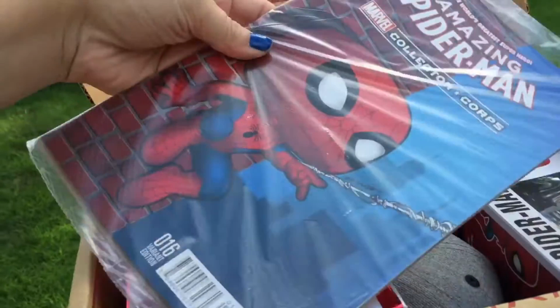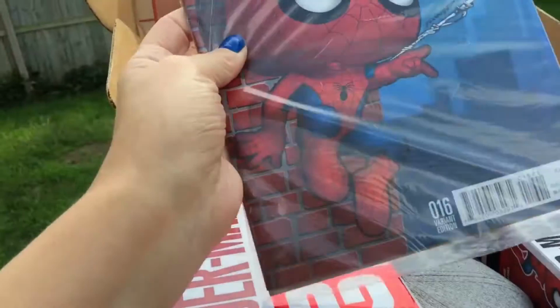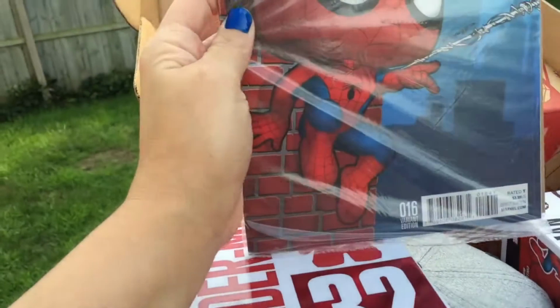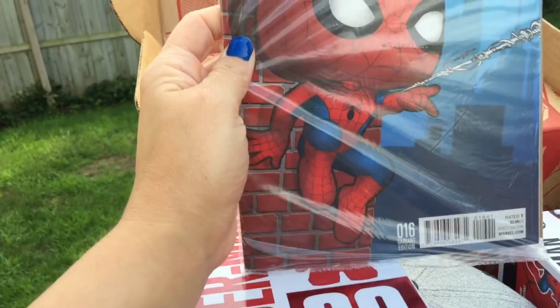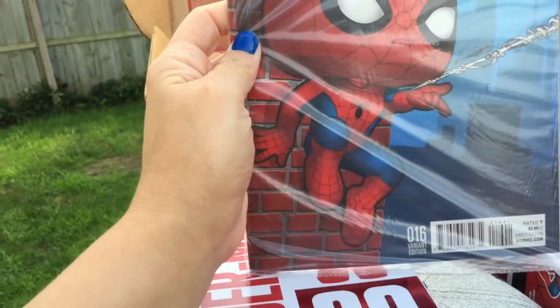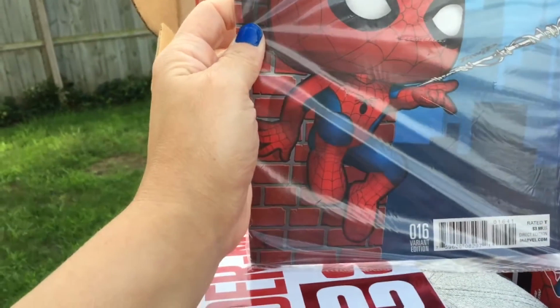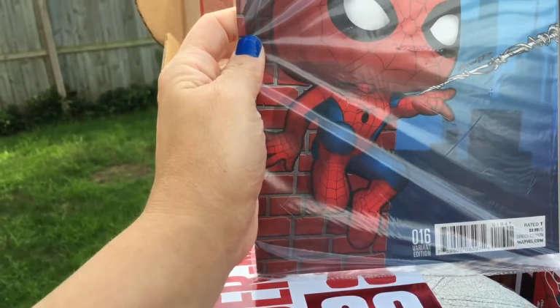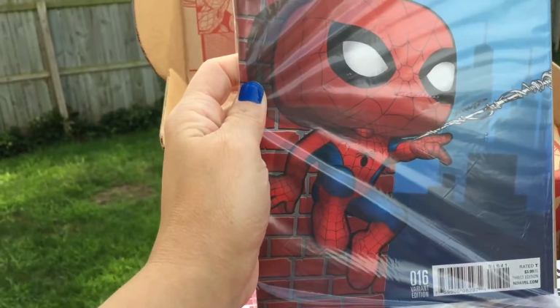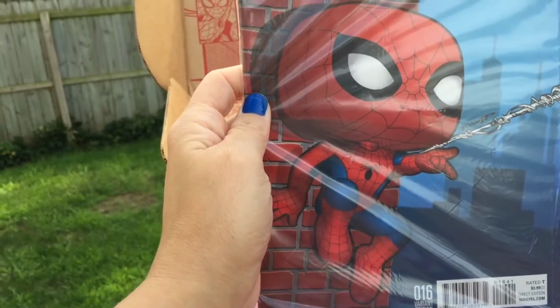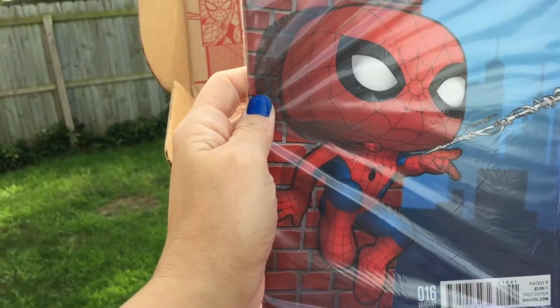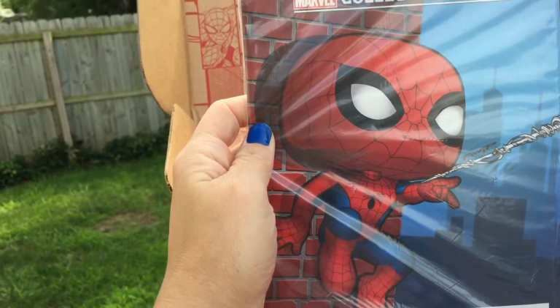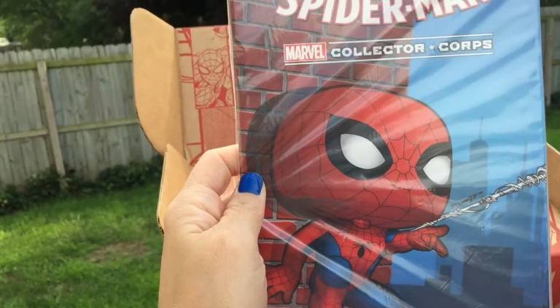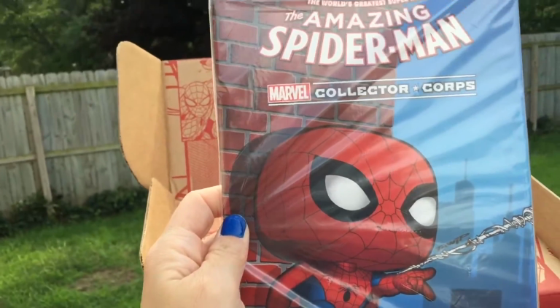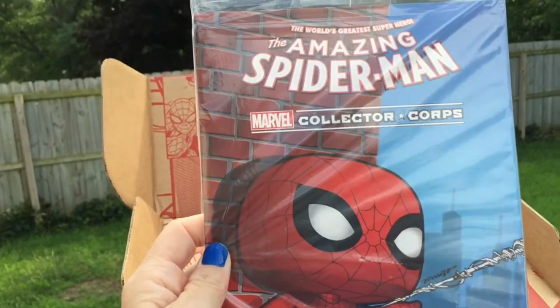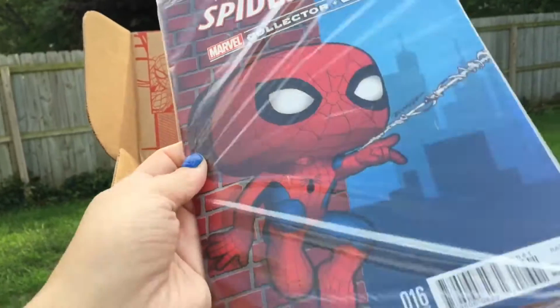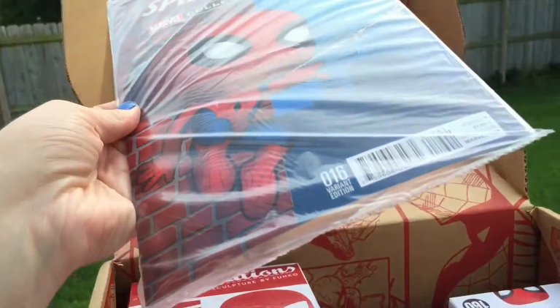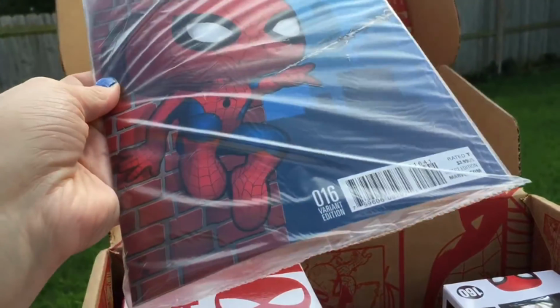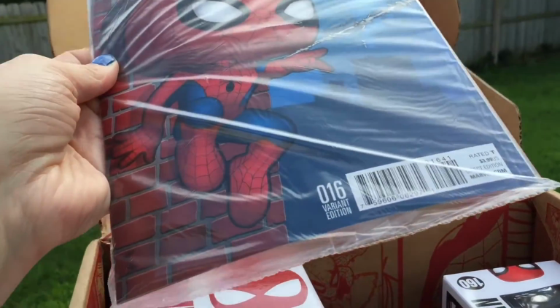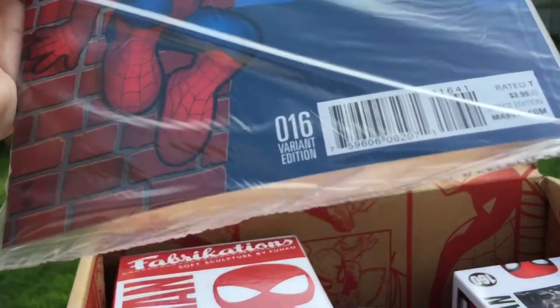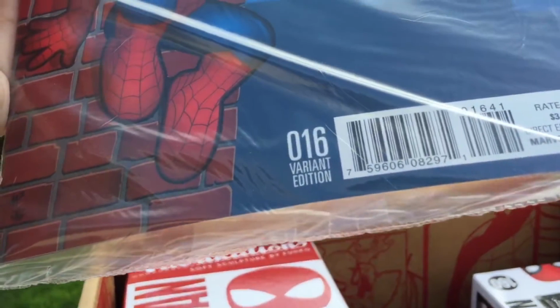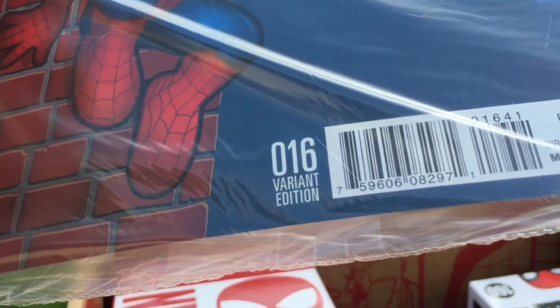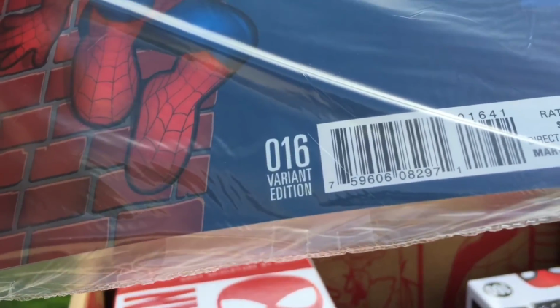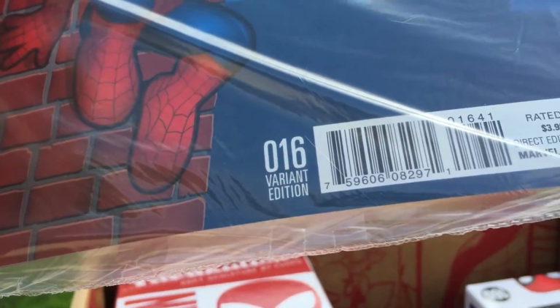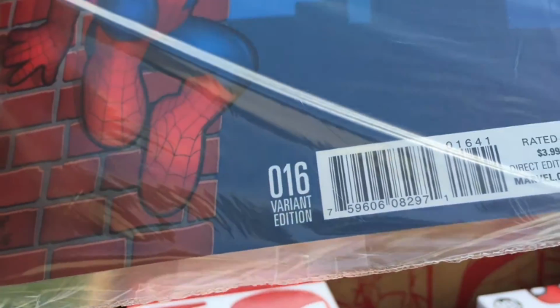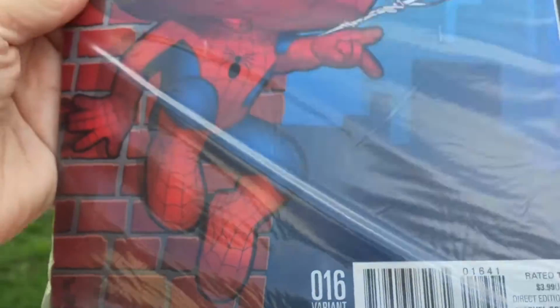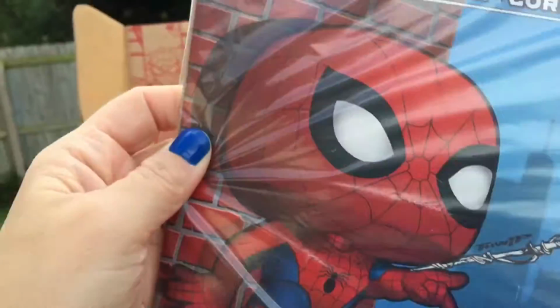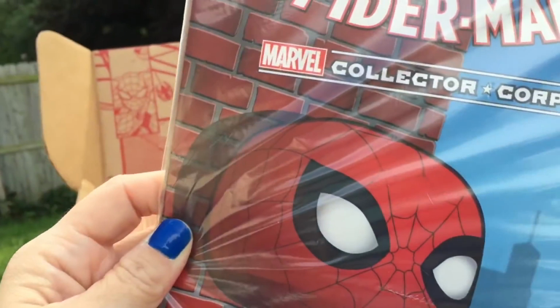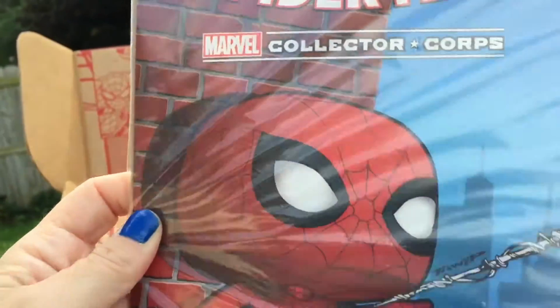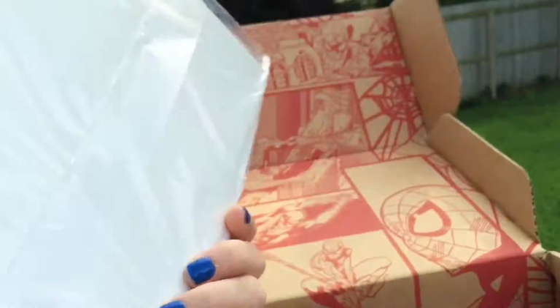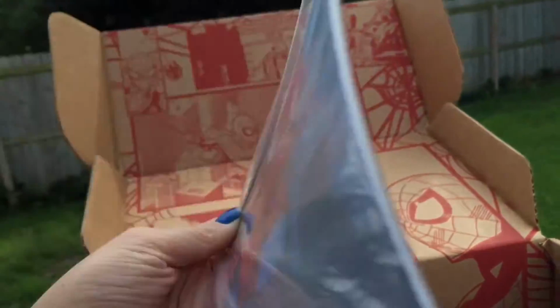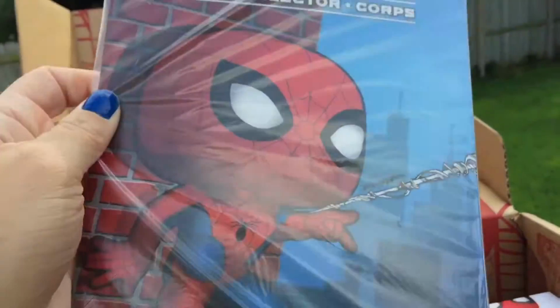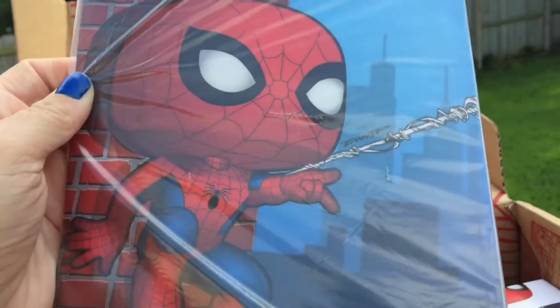Looks like we have a comic — a Spider-Man comic. The Amazing Spider-Man, variant edition number 16. Bagged and boarded. Pretty cool.